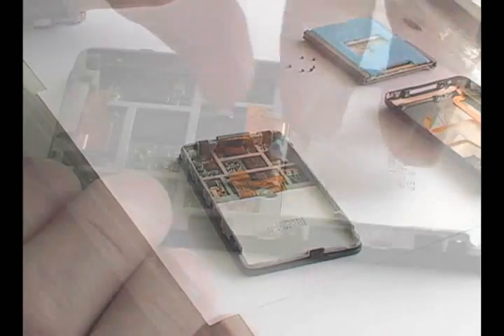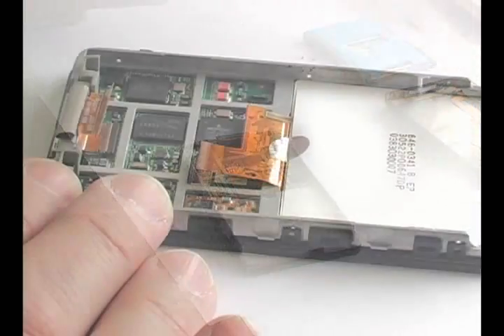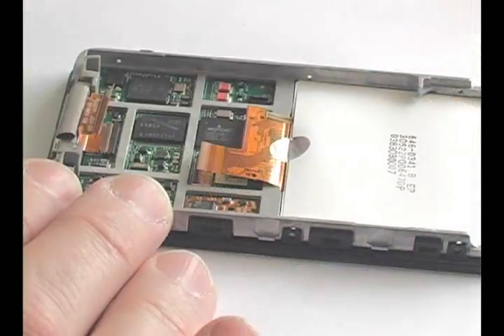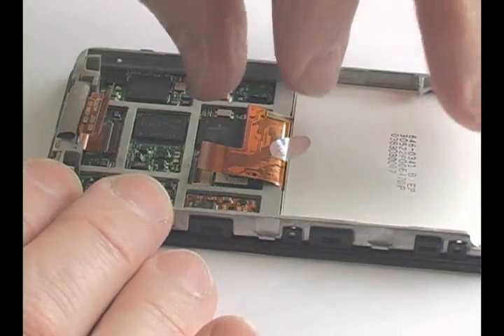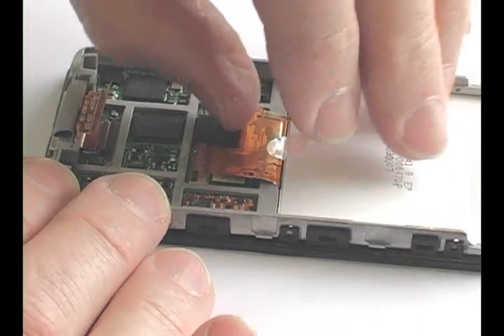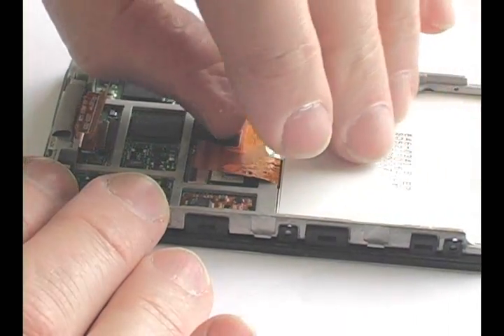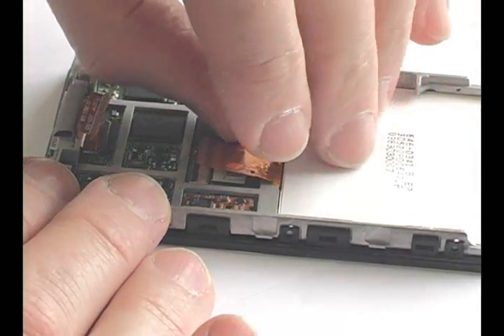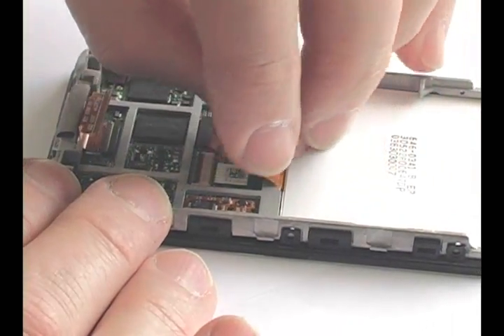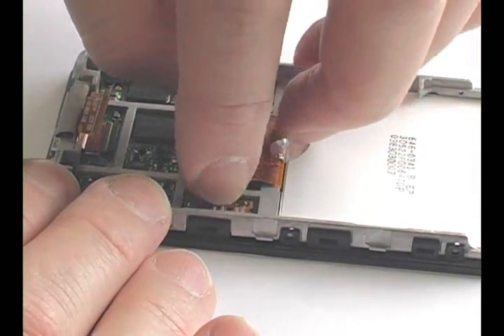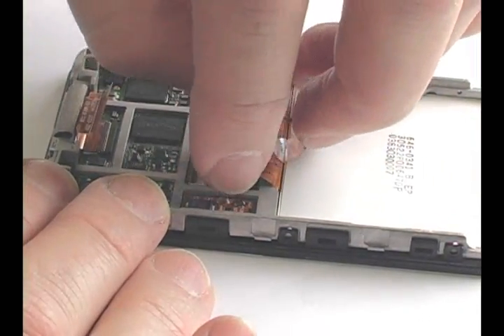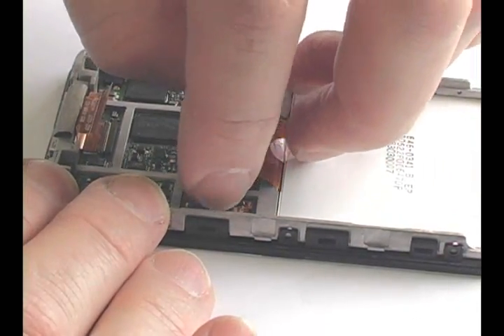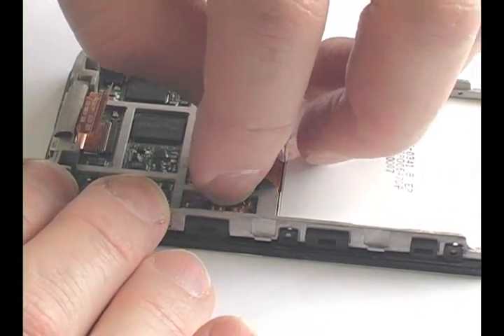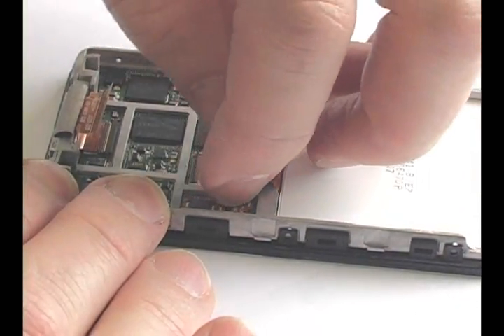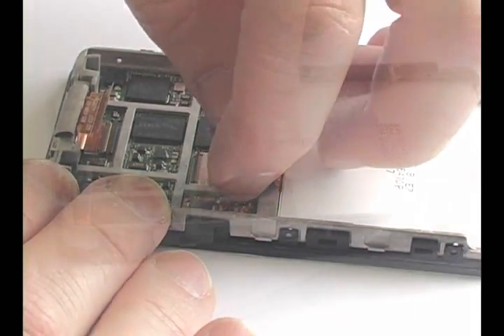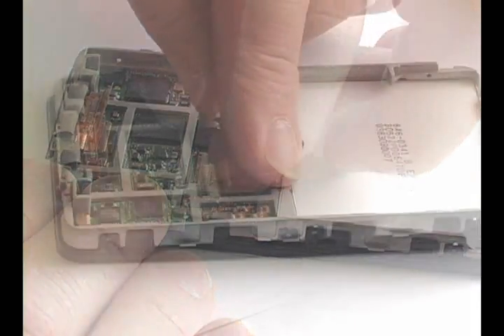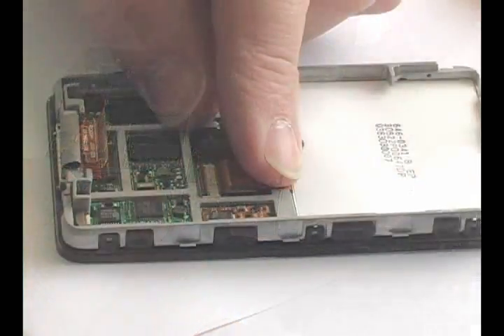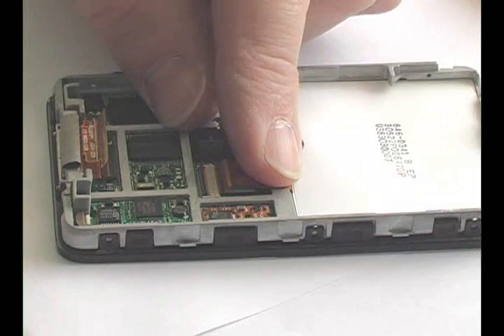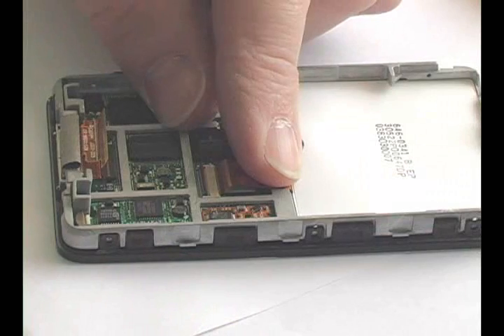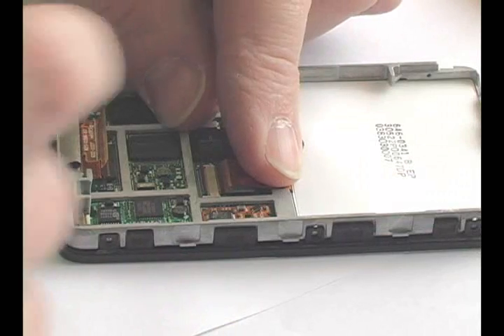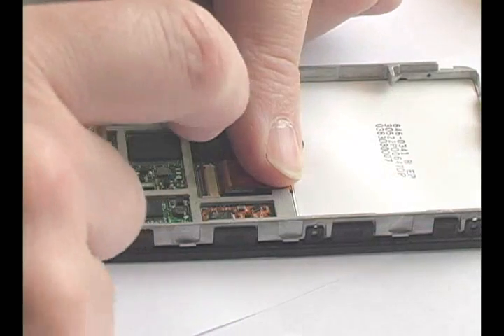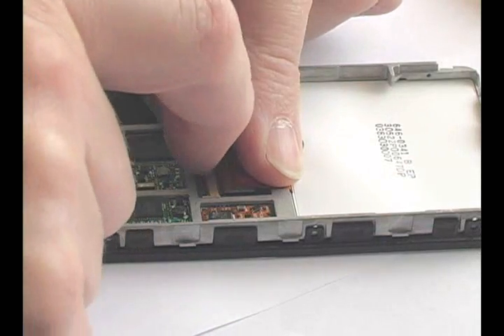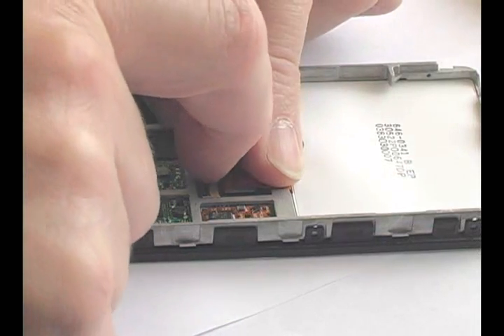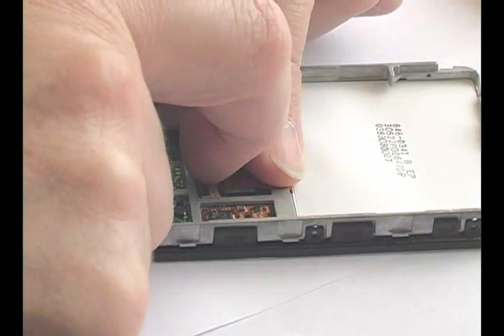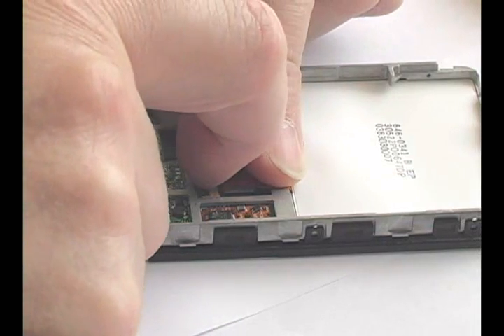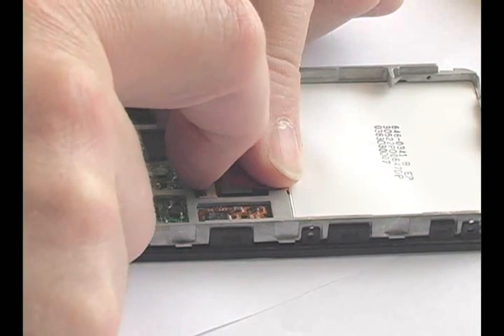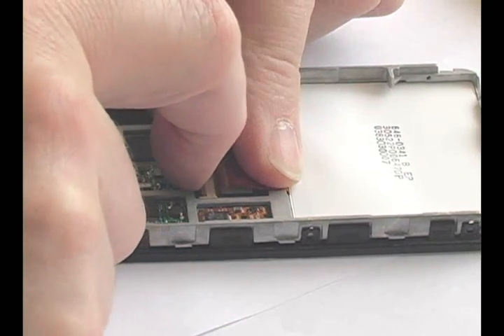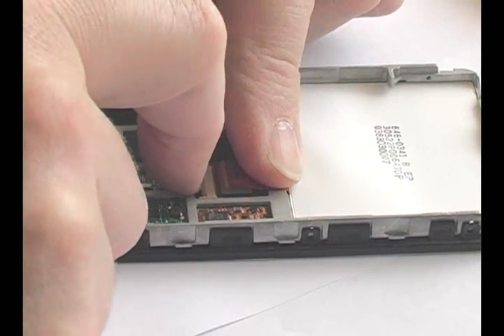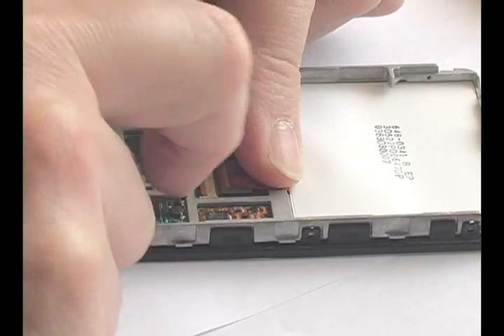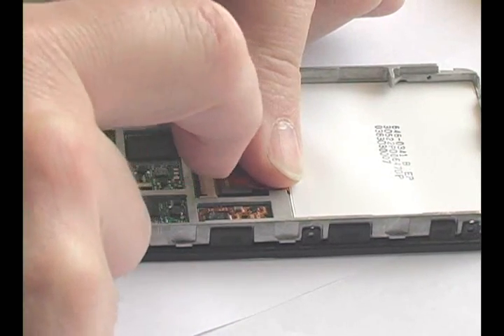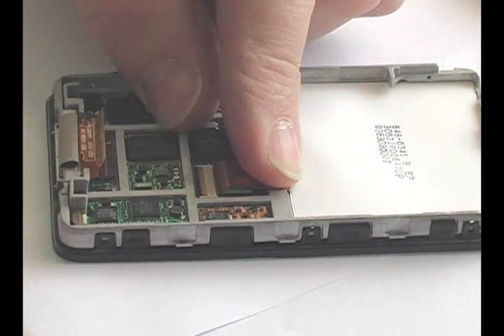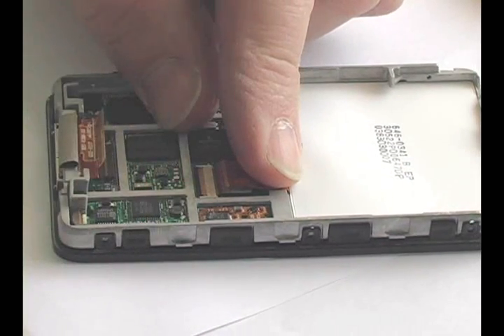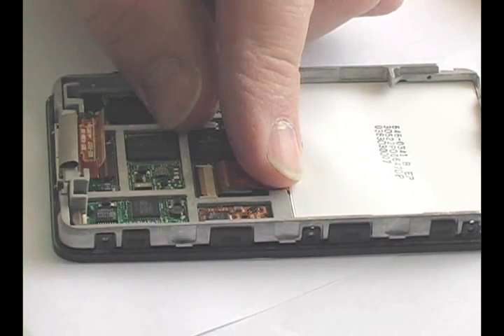Insert the LCD's cable into the main board connector and apply some pressure to ensure a good connection. Press down and lock the black tab.